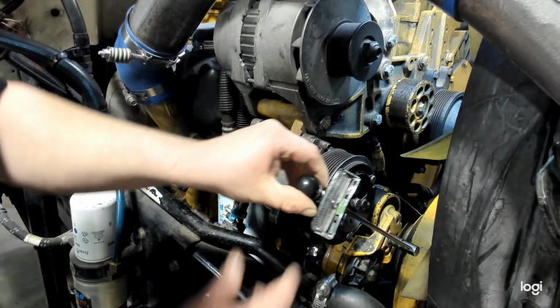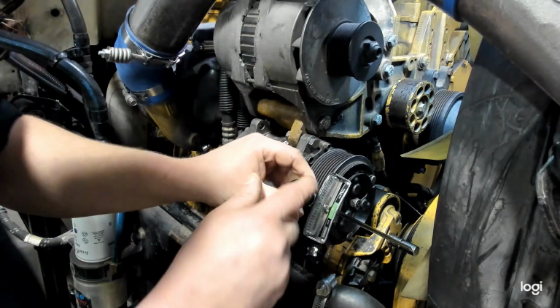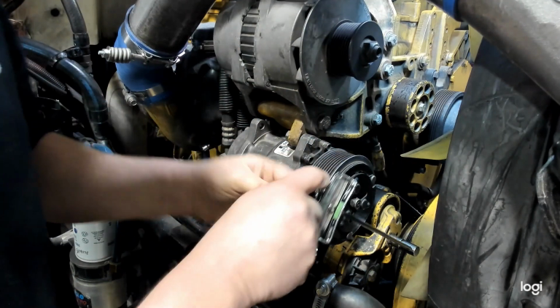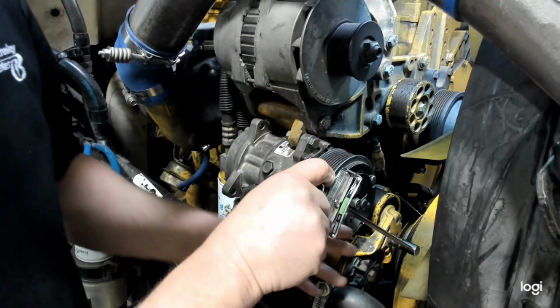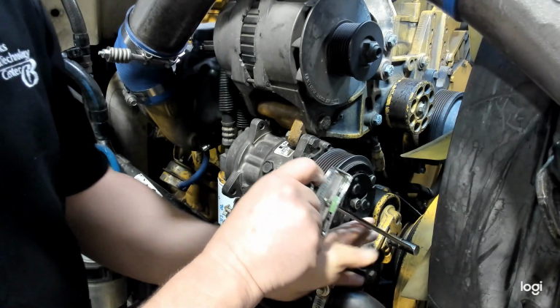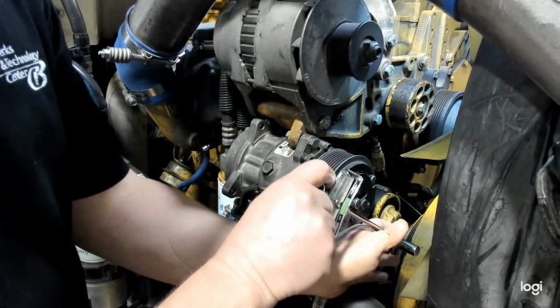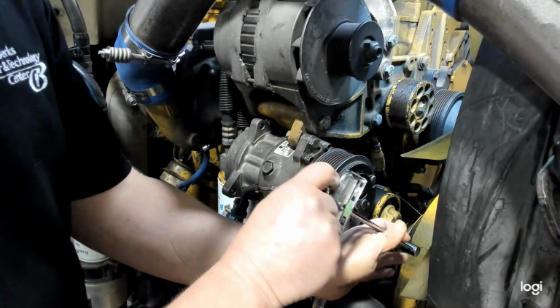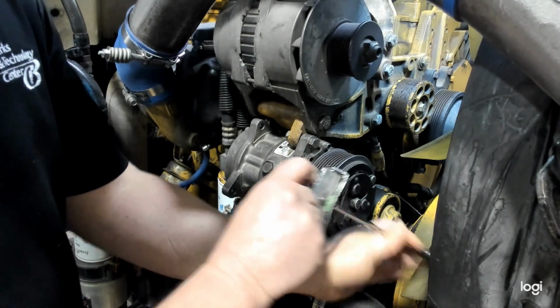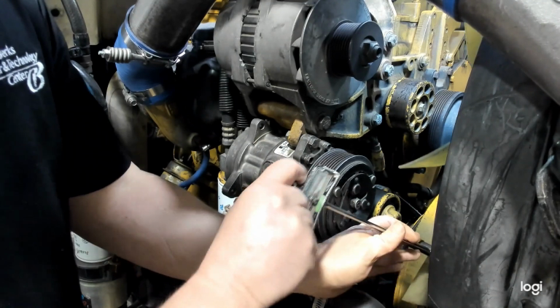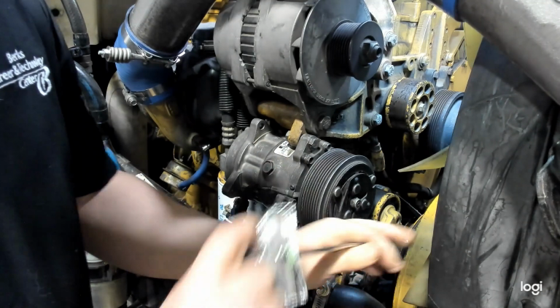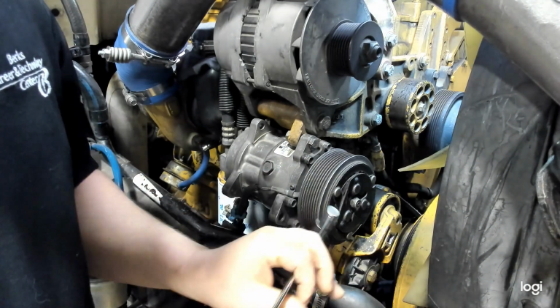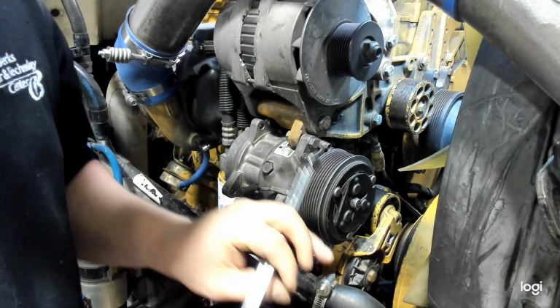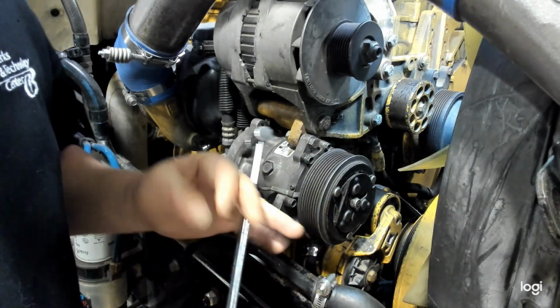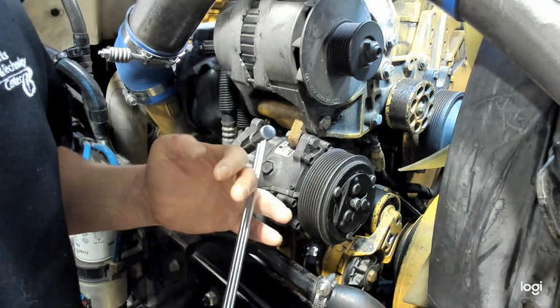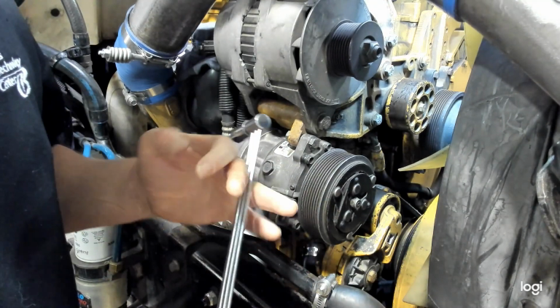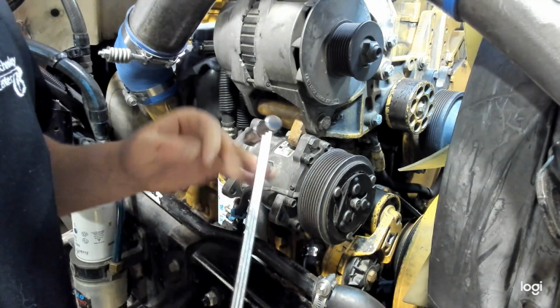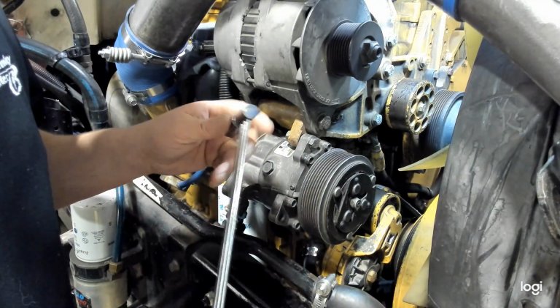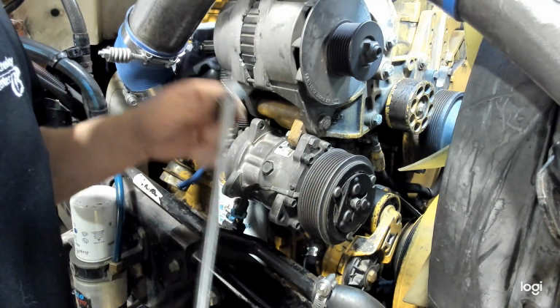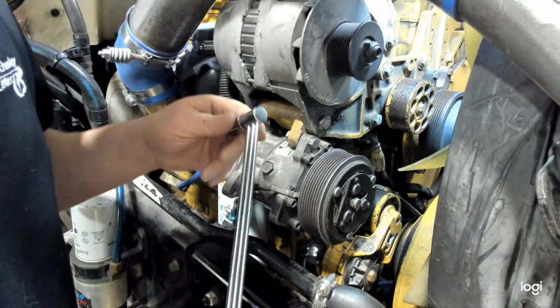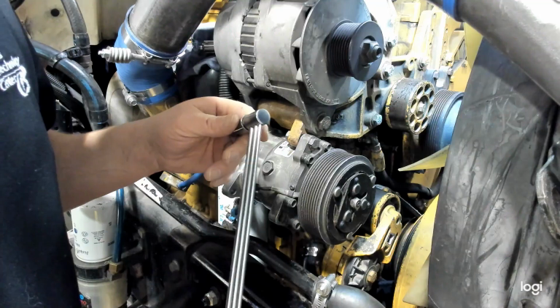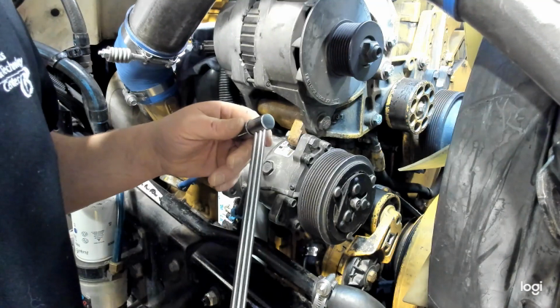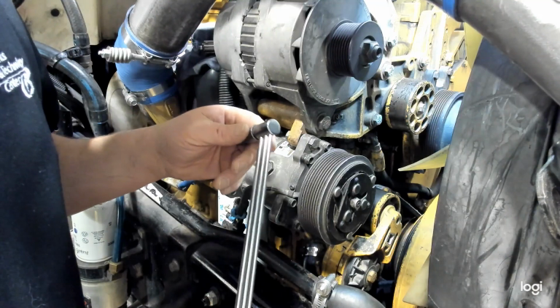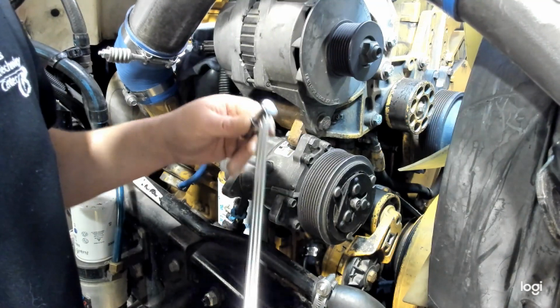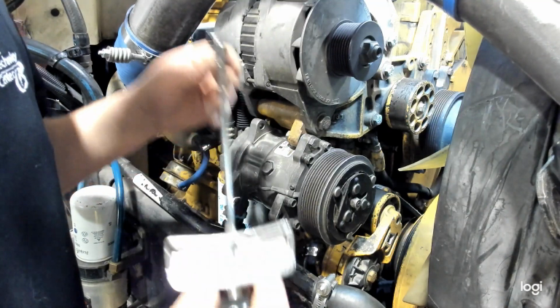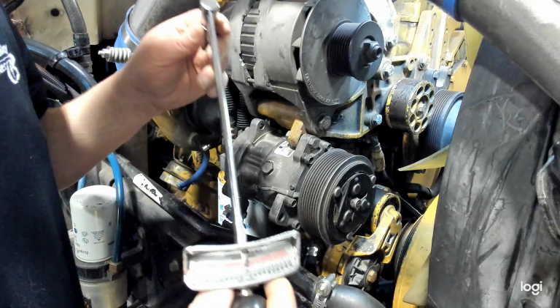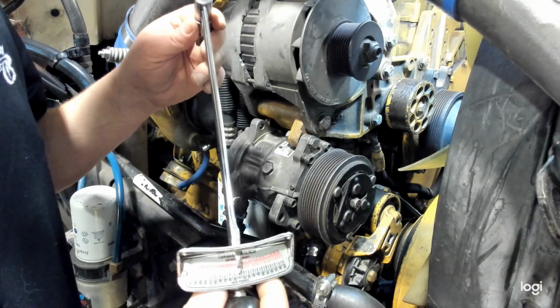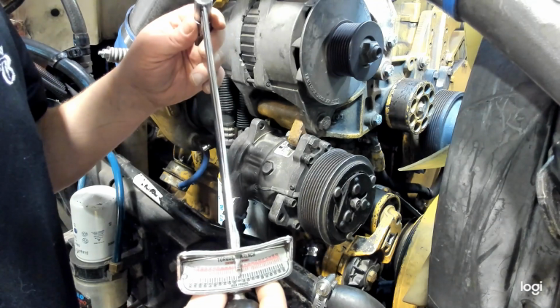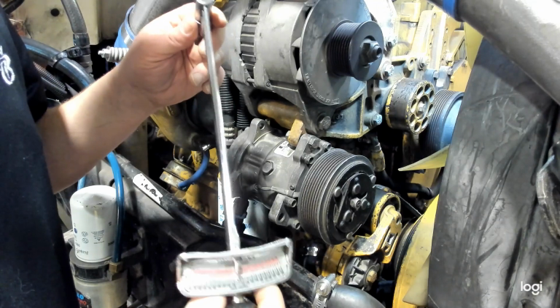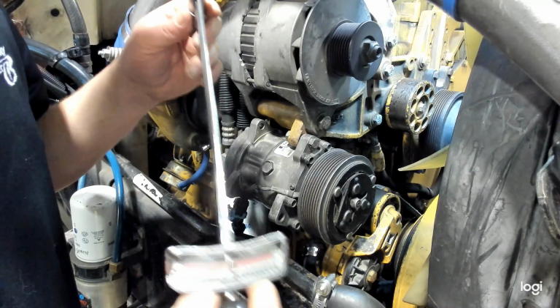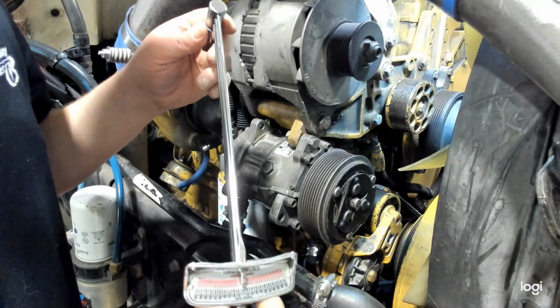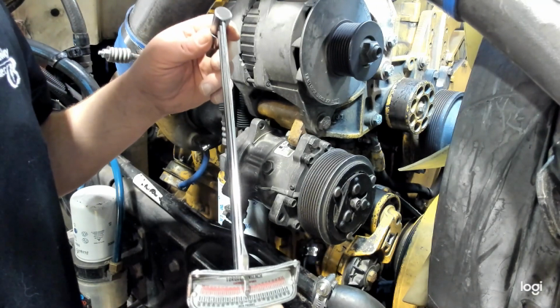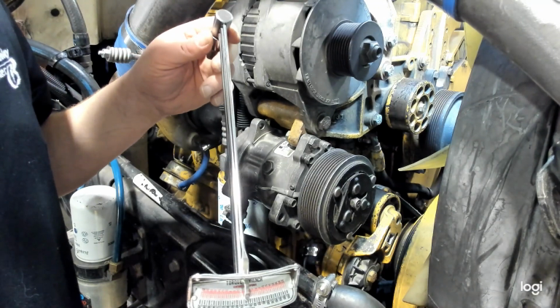And that is how you would check, according to the specifications, when they give you a number of degrees and an inch-pound or torque reading.